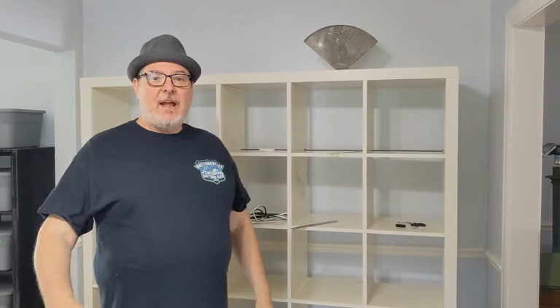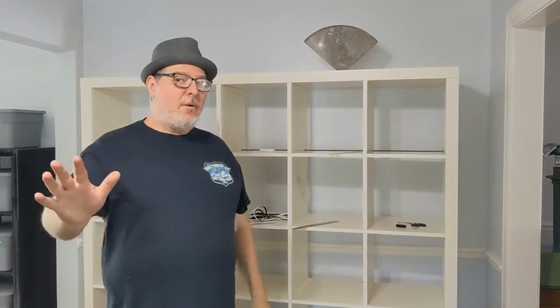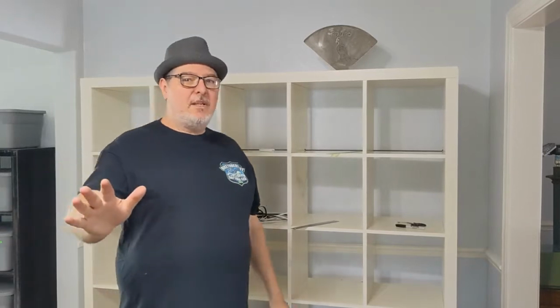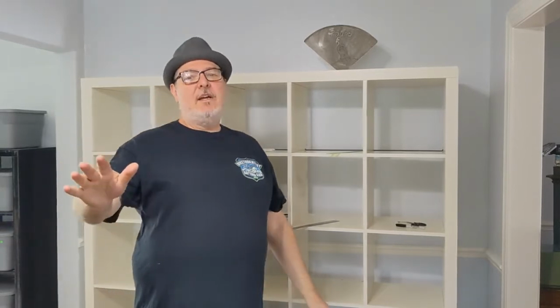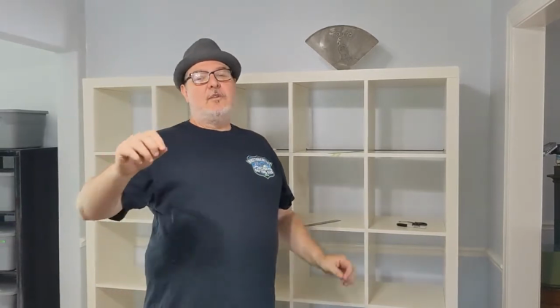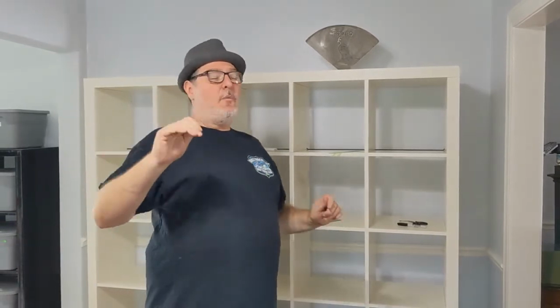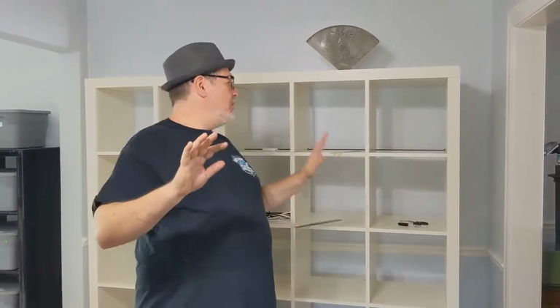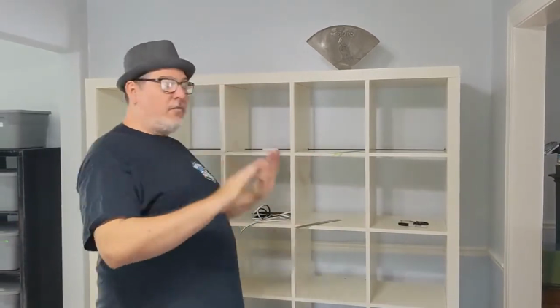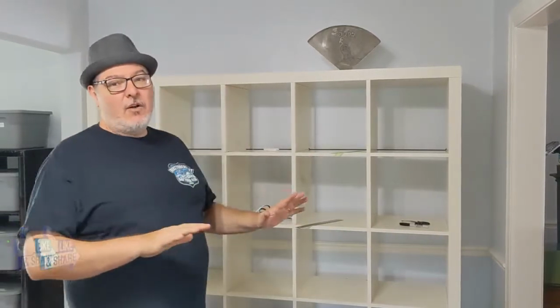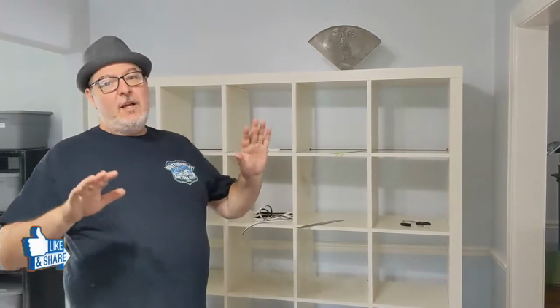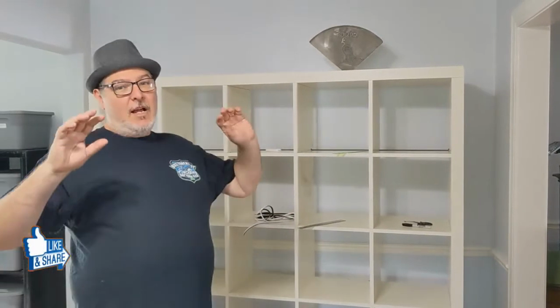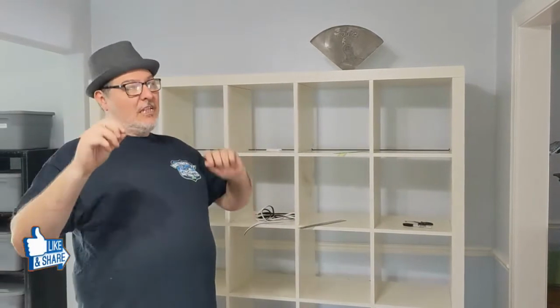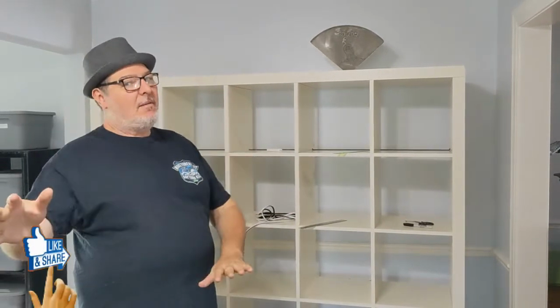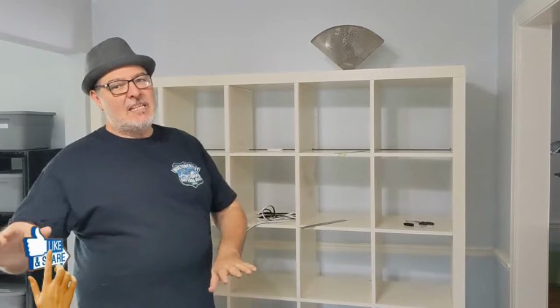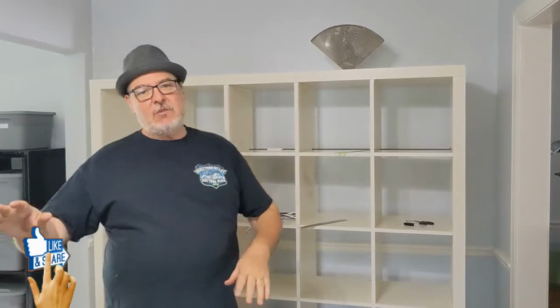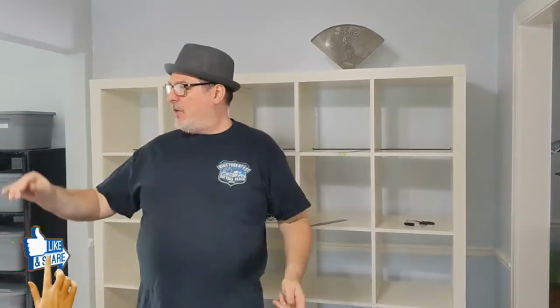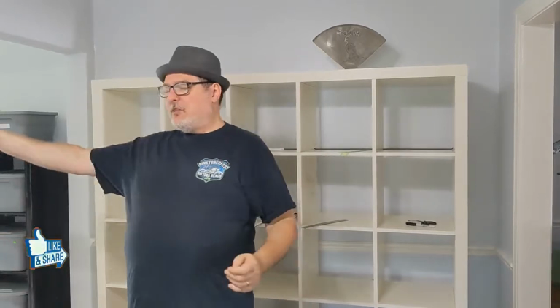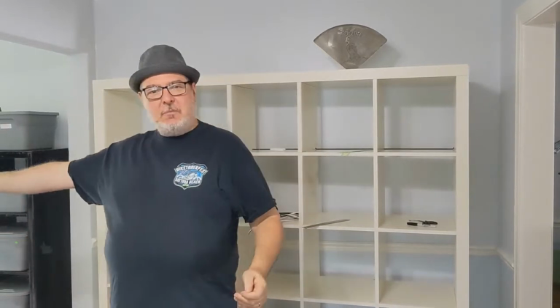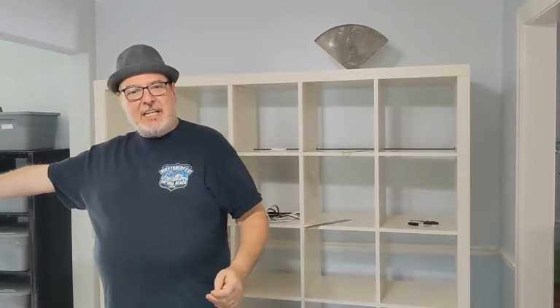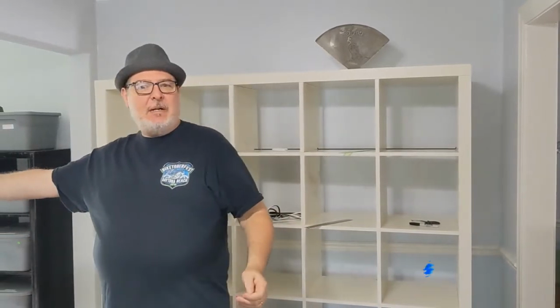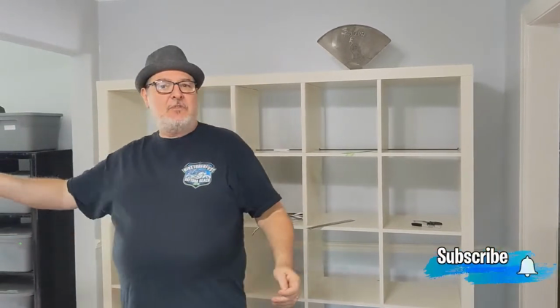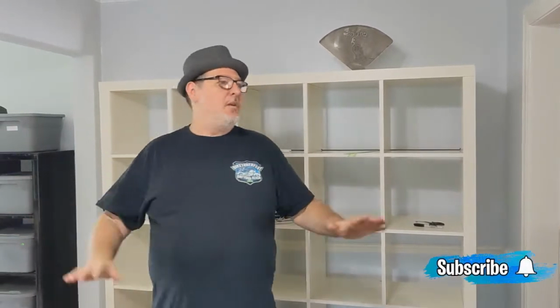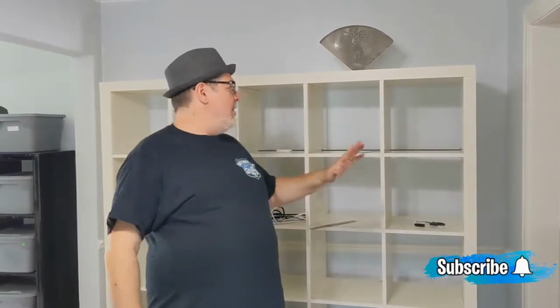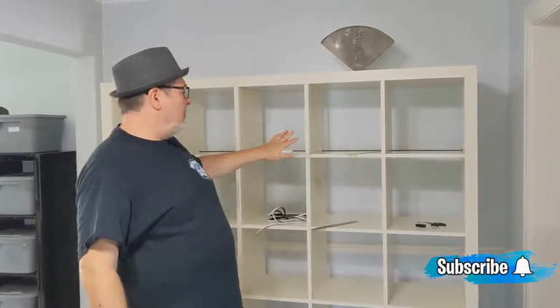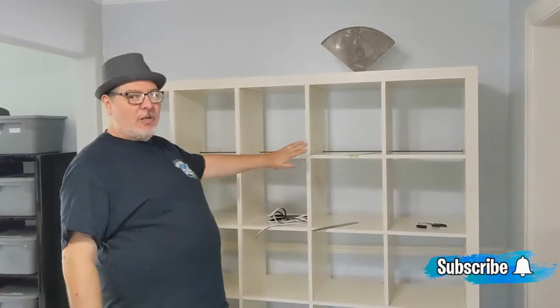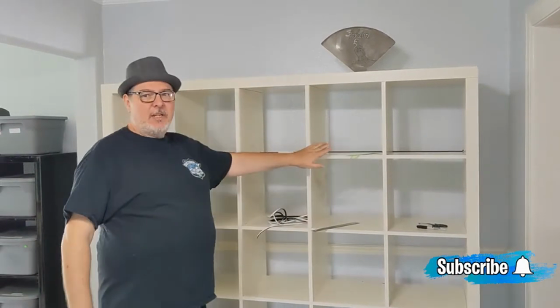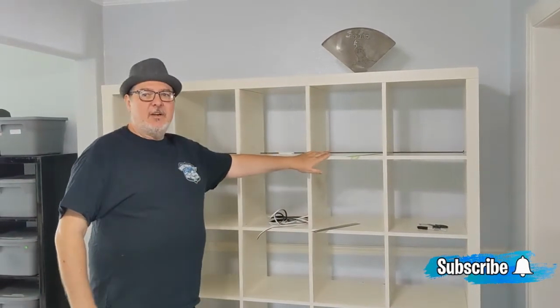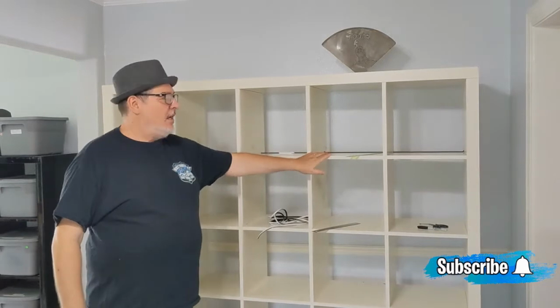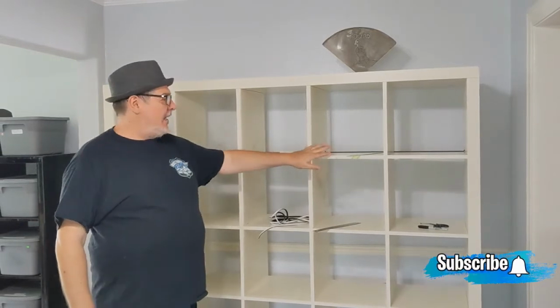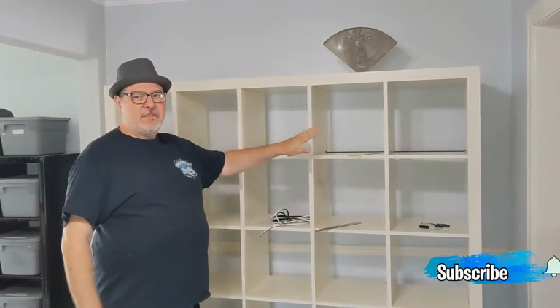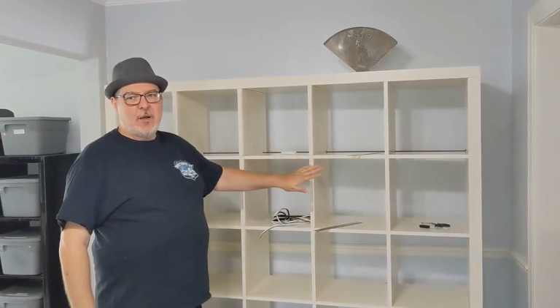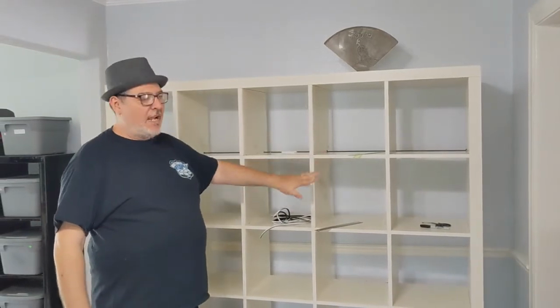Hey everybody, Boss here. I wanted to do a quick video talking about my last video, which was real quick — I was showing you how to get out of my music room. I'm going to show you what I'm doing here in case you've got the same problems I had.